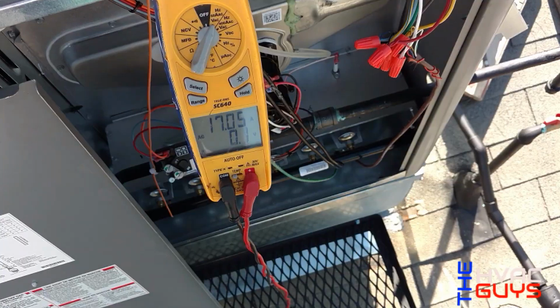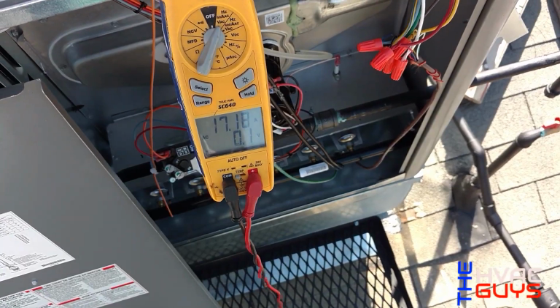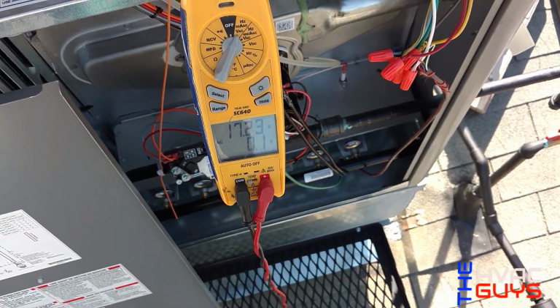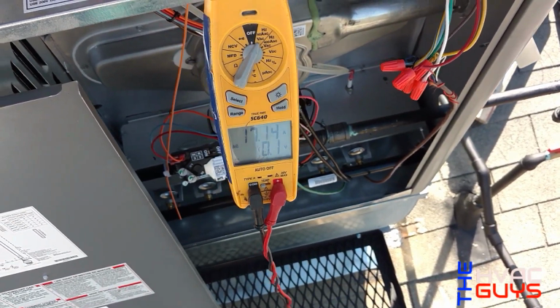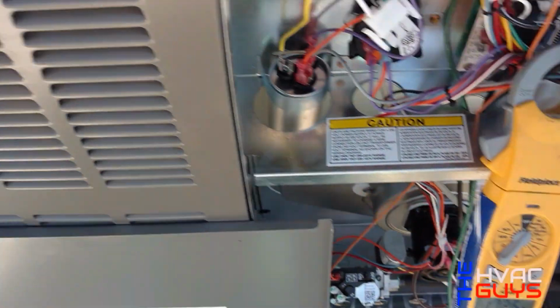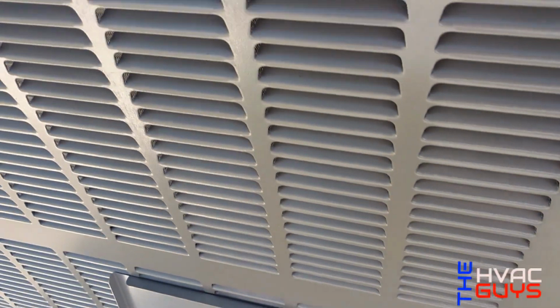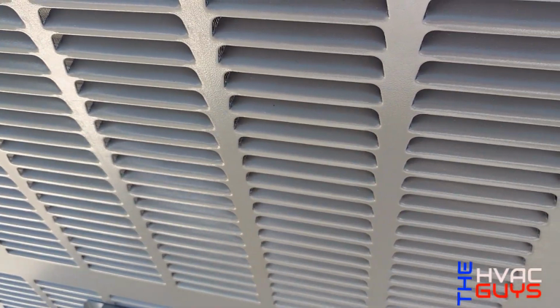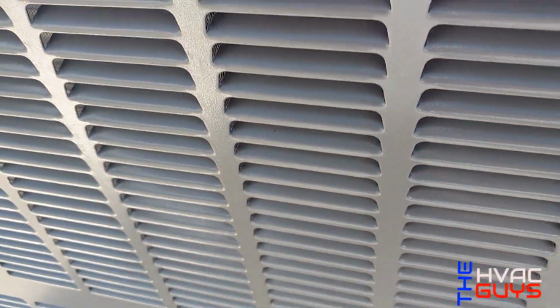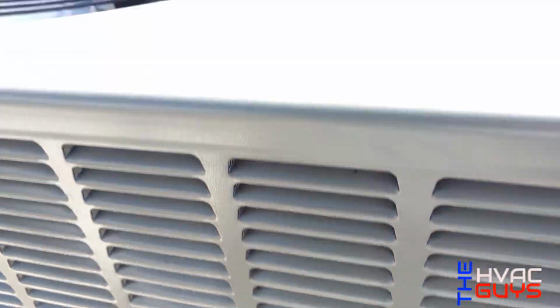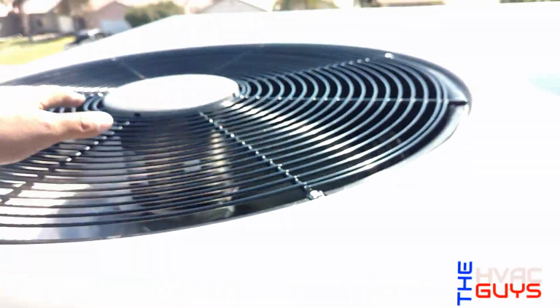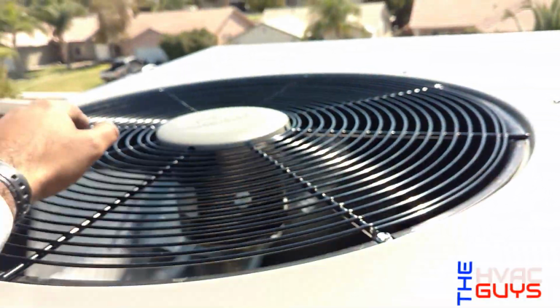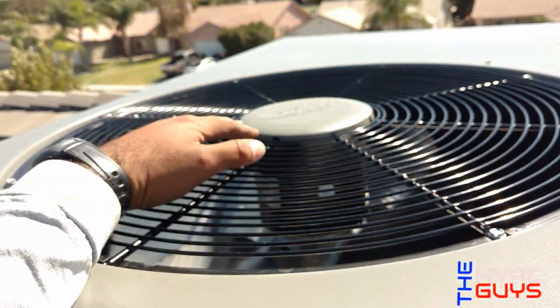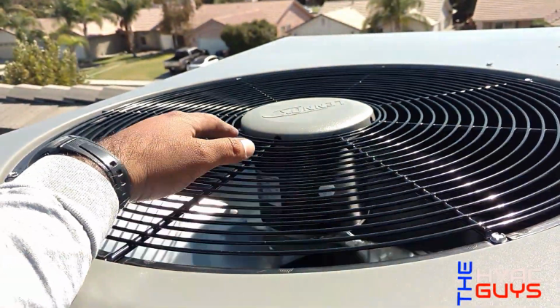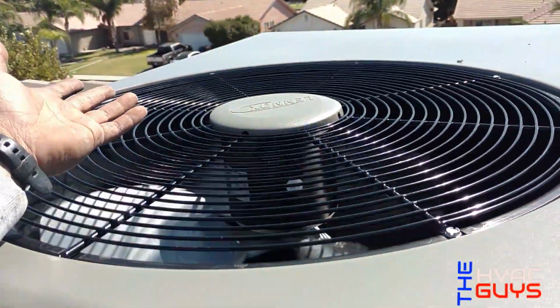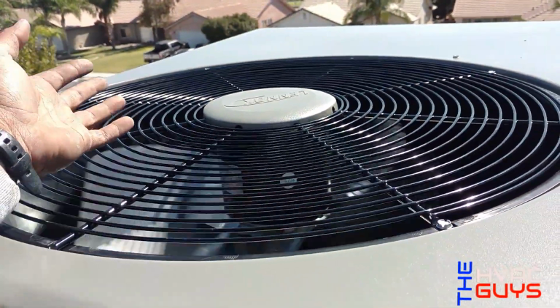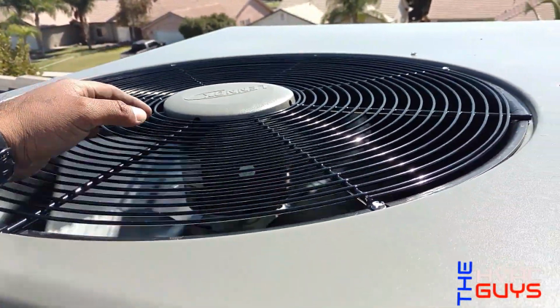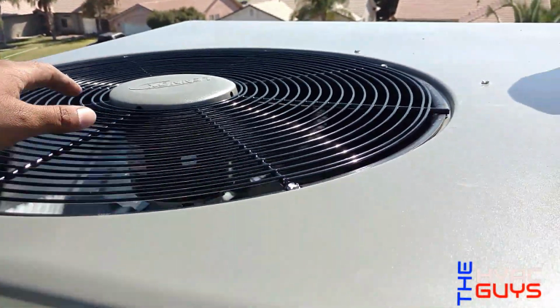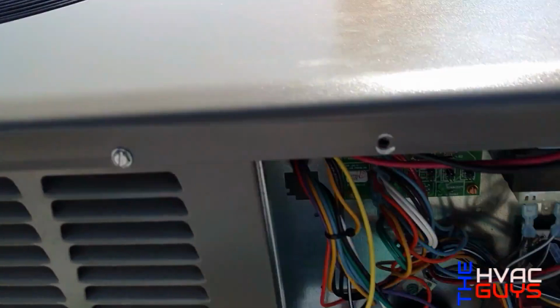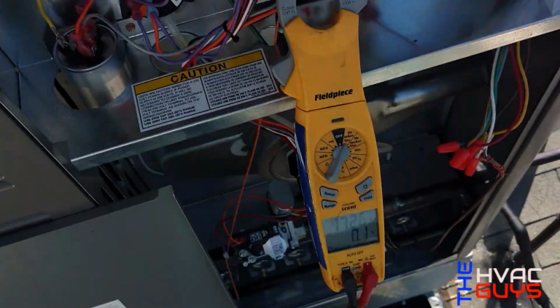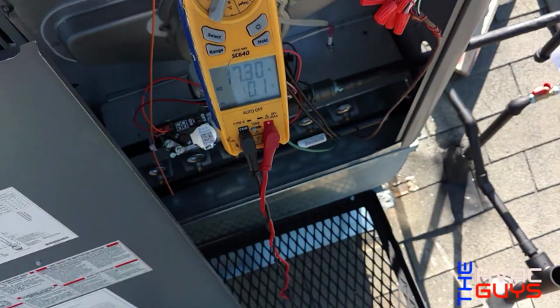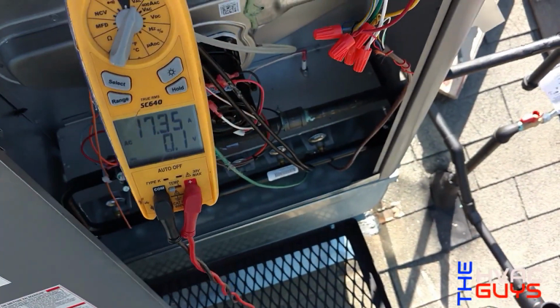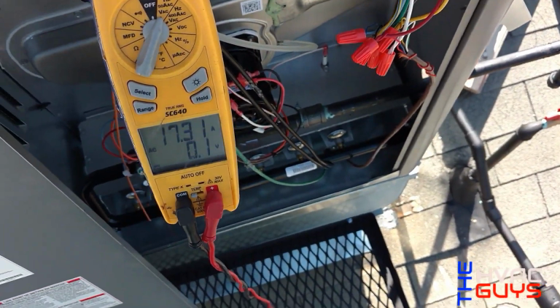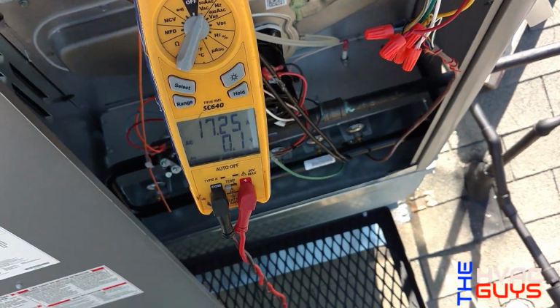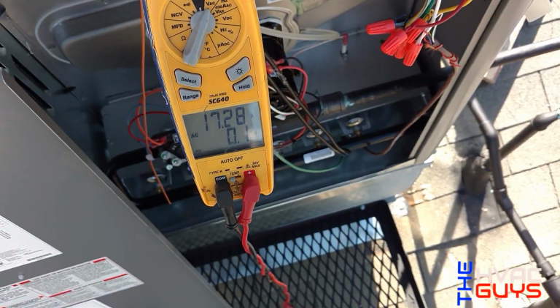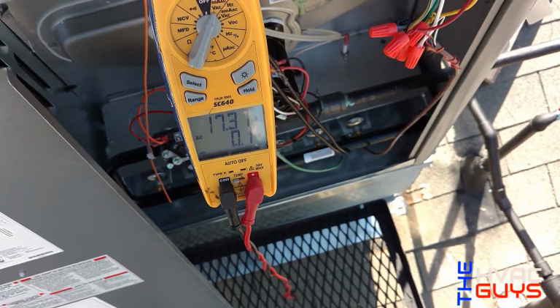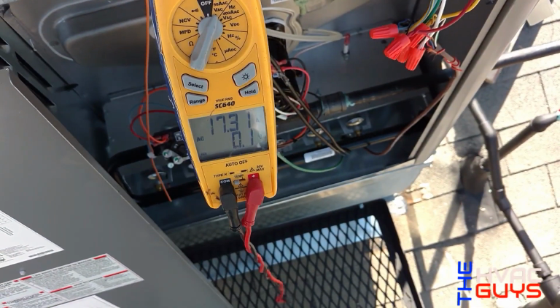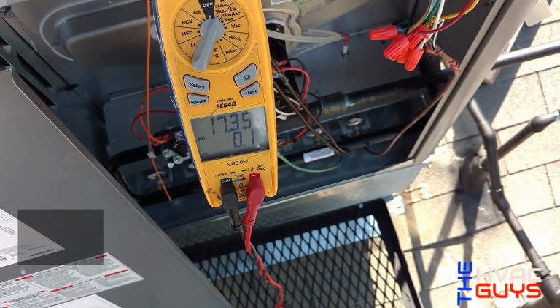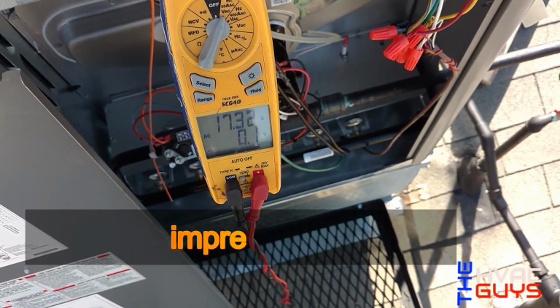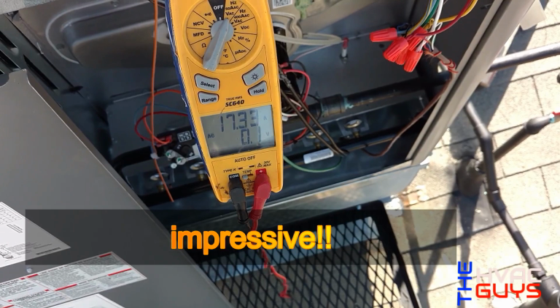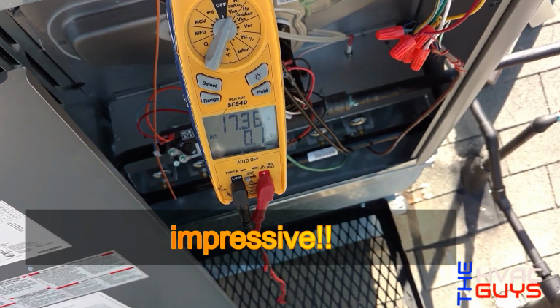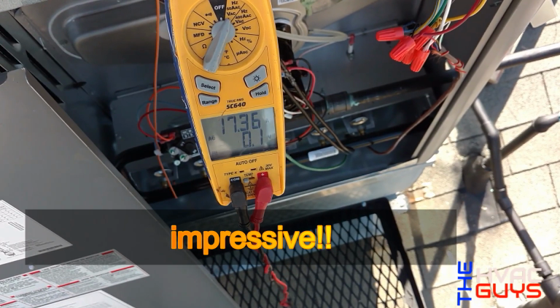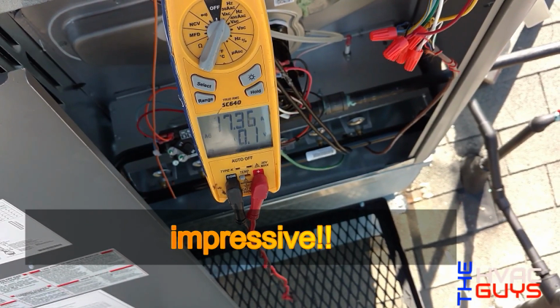Second stage — you can hear the compressor ramp up and you can feel it's way warmer here. It's running a little higher. From 10 amps it went all the way to 17.